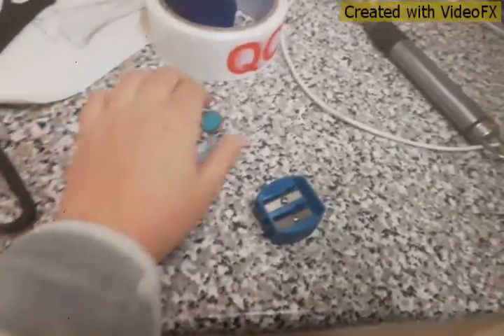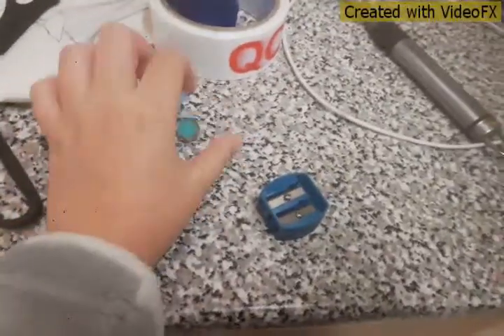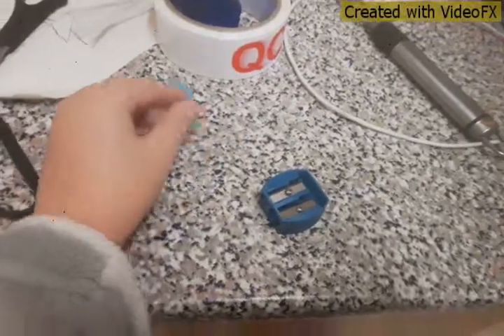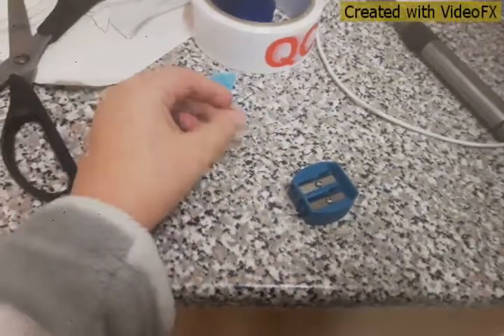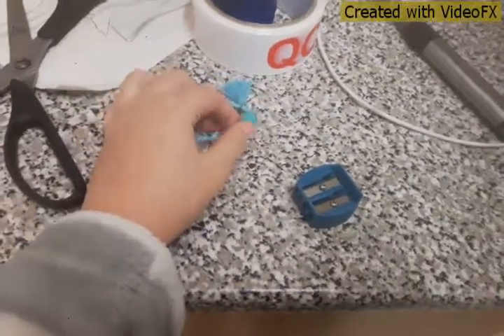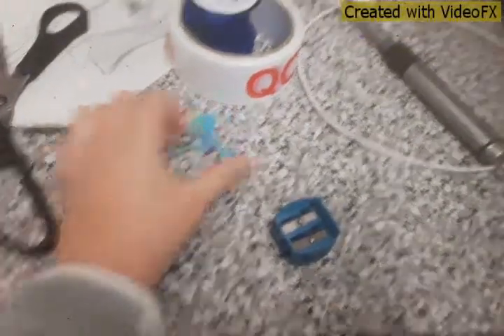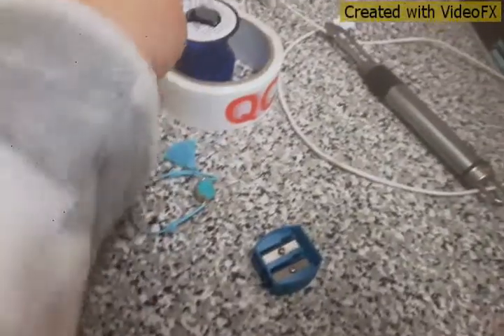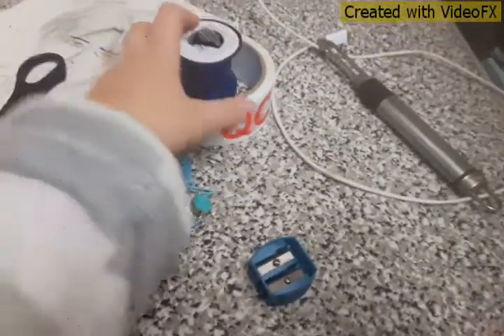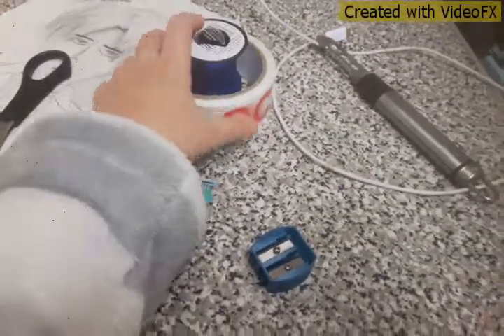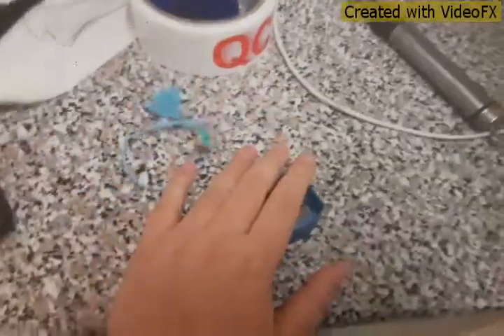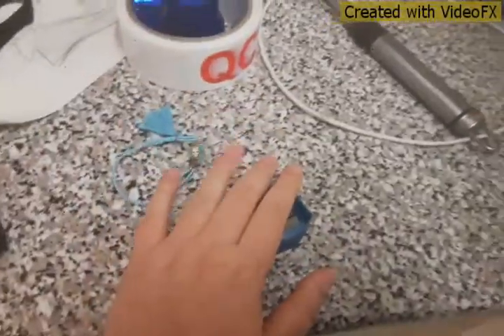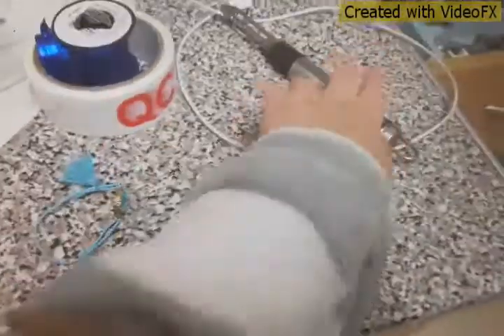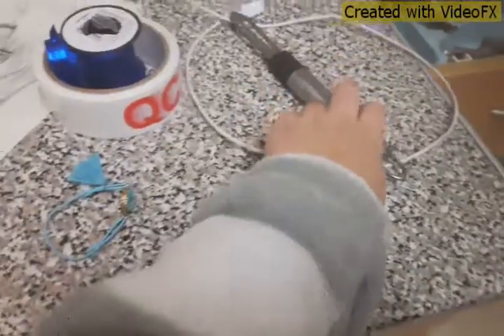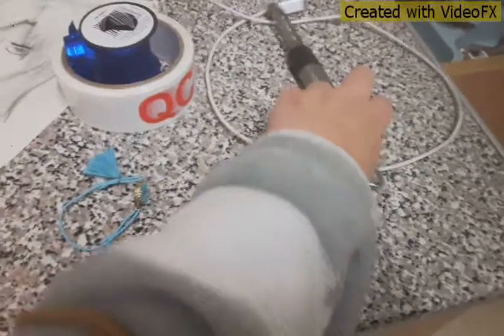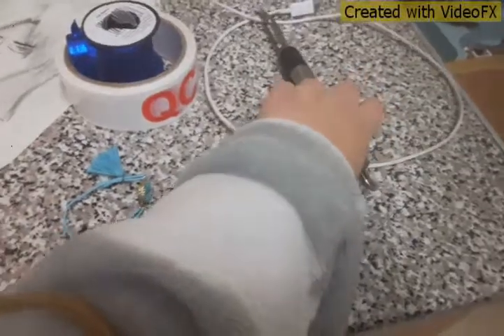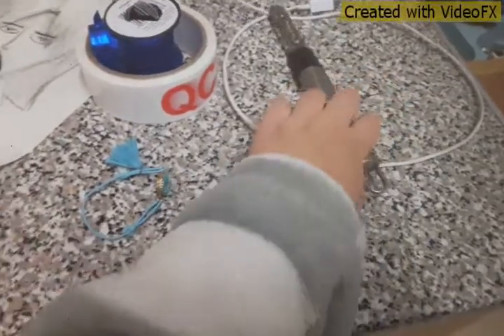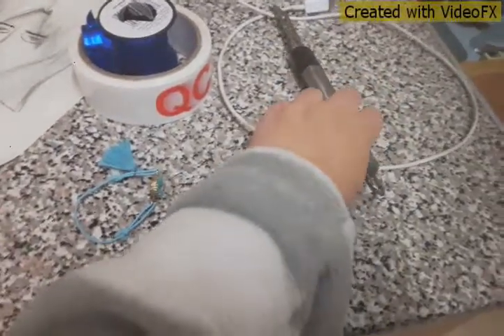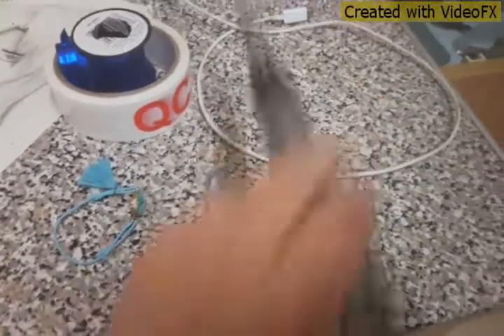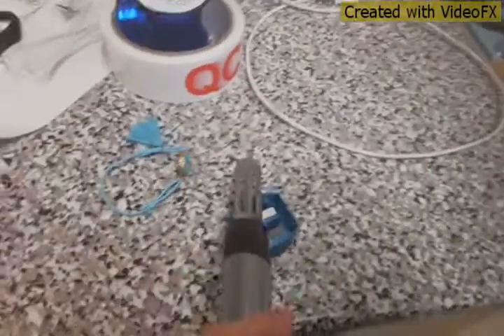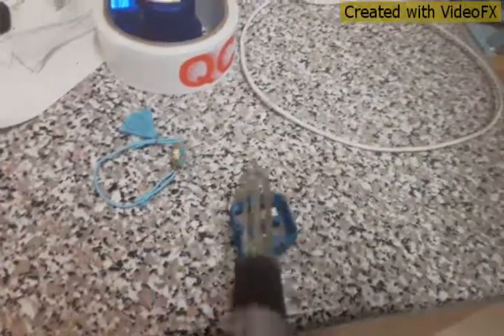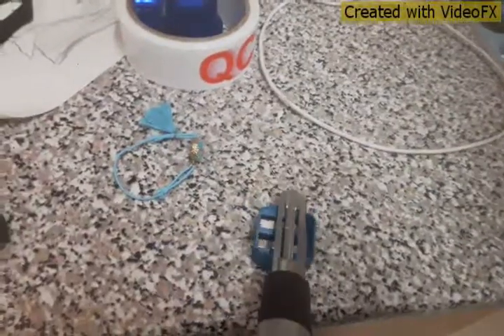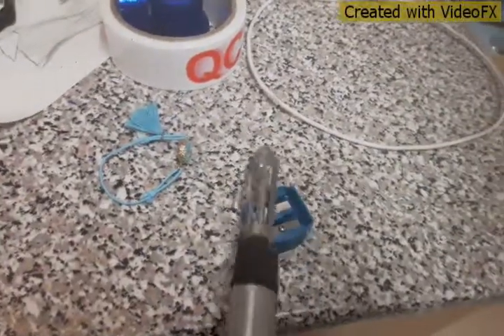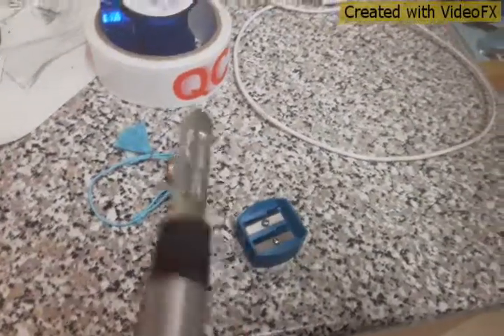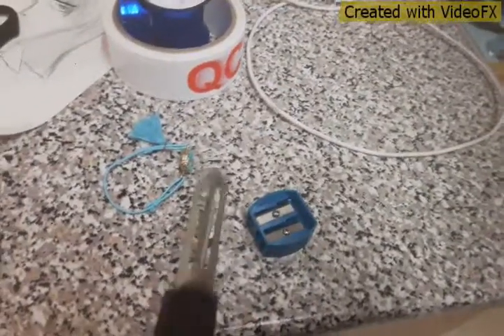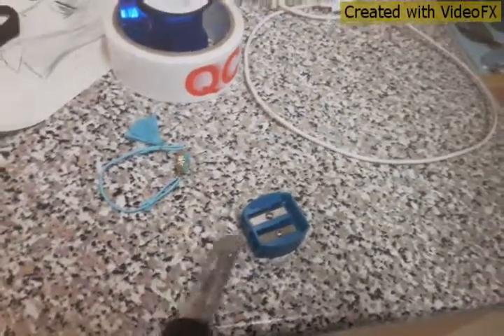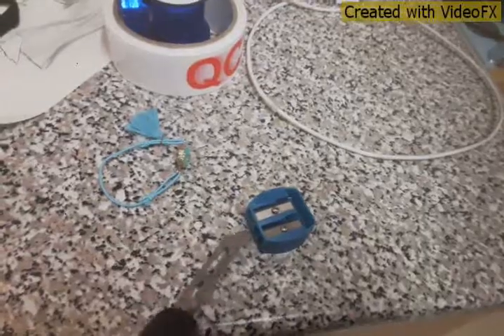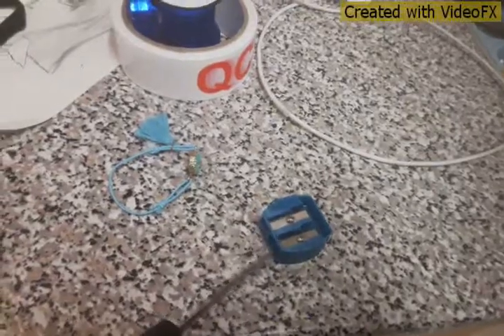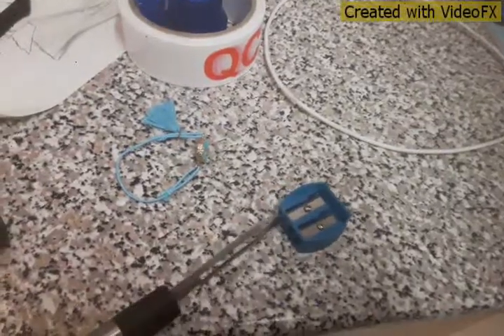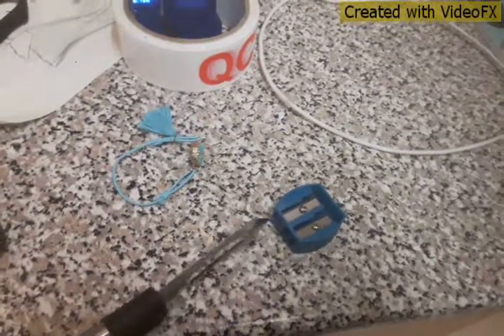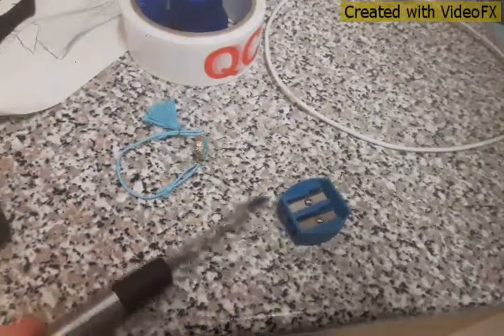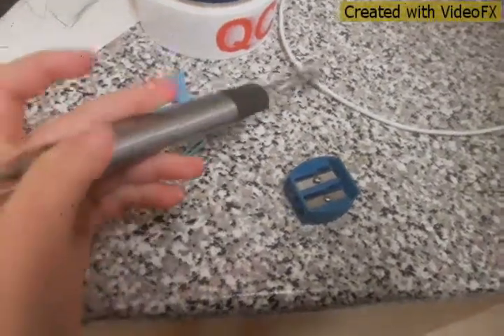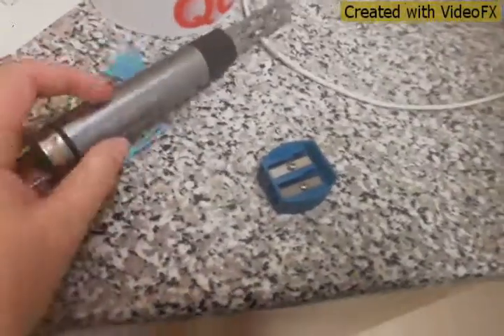You need a bracelet of some sort and some string or tape to attach it, and something to unscrew it. I would recommend unscrewing the big one because then you can still use the small one.